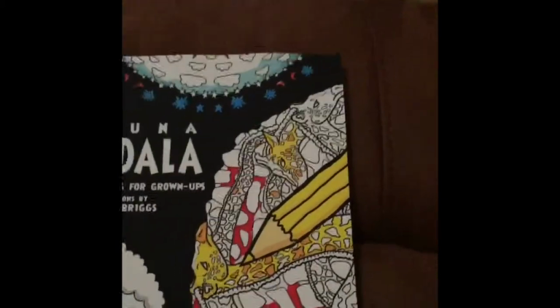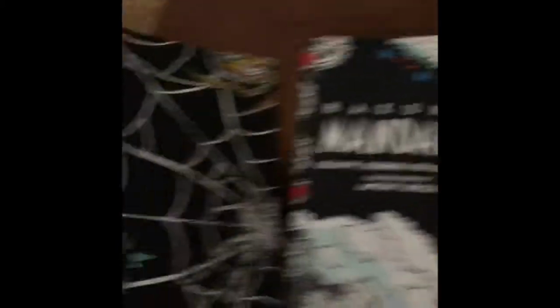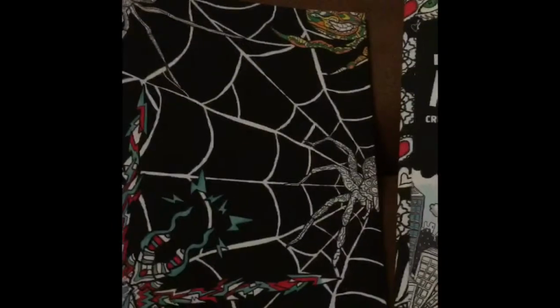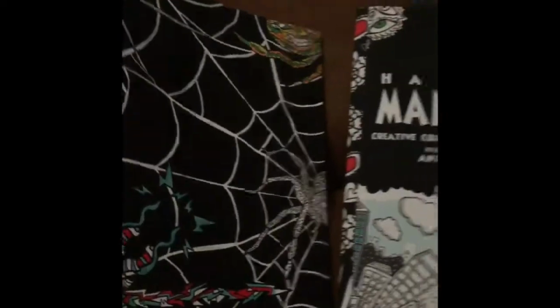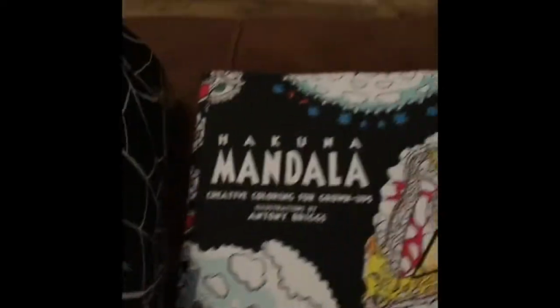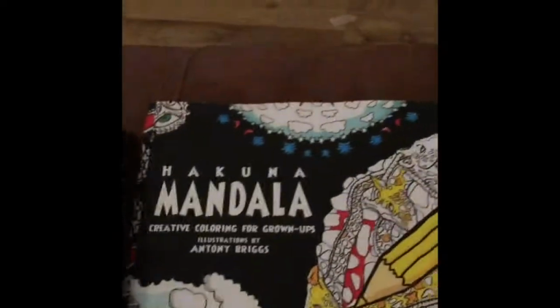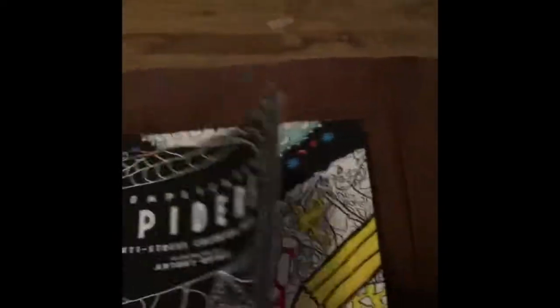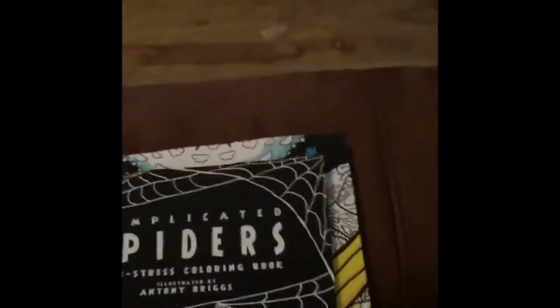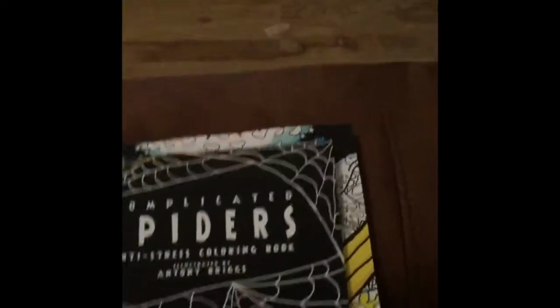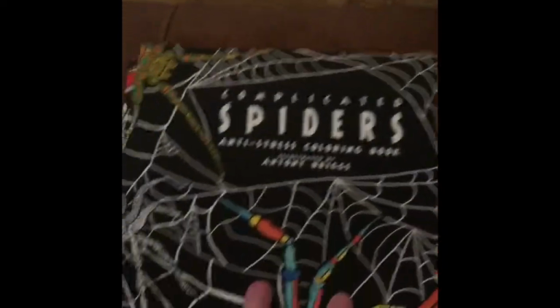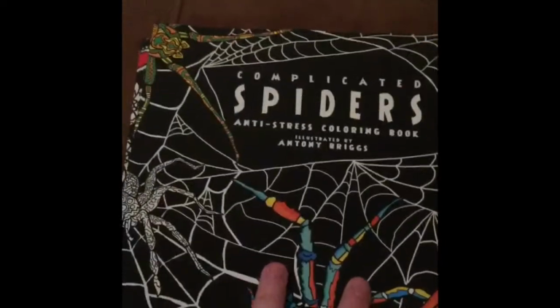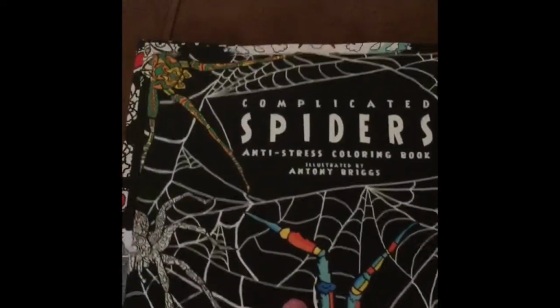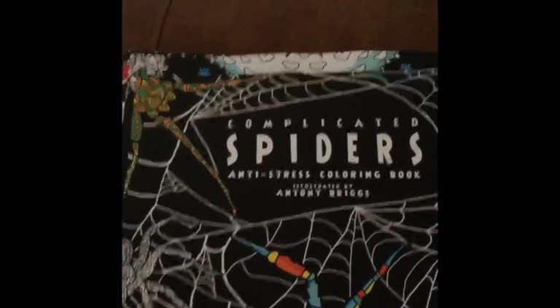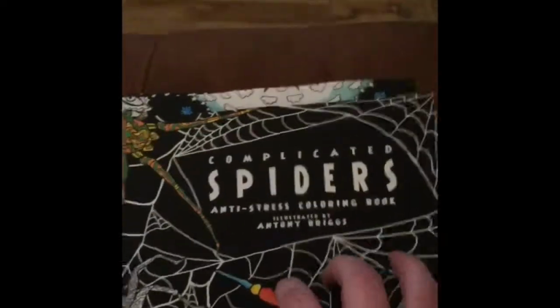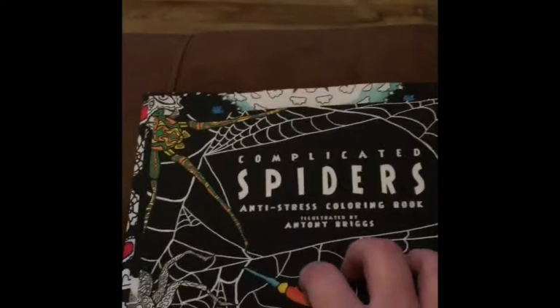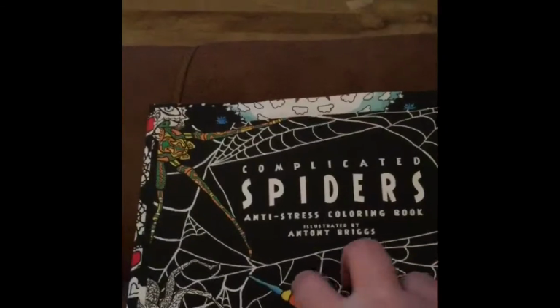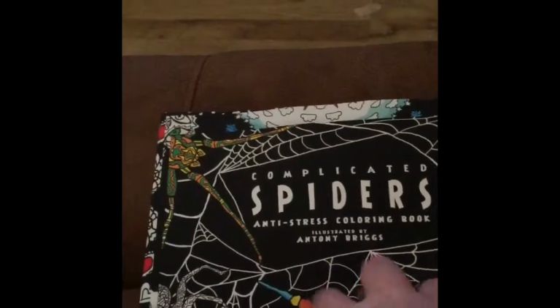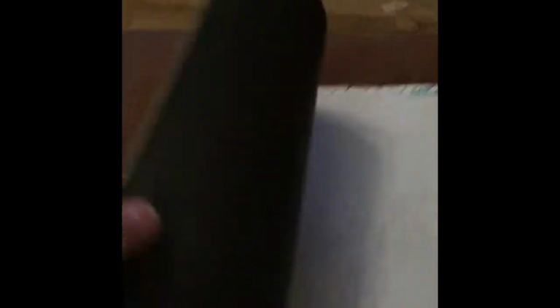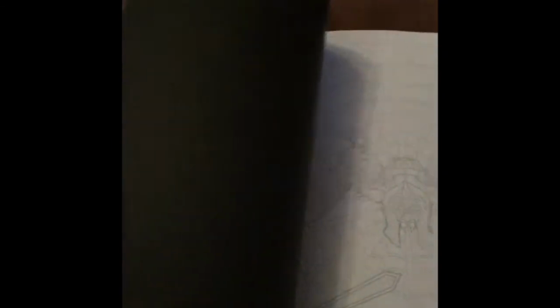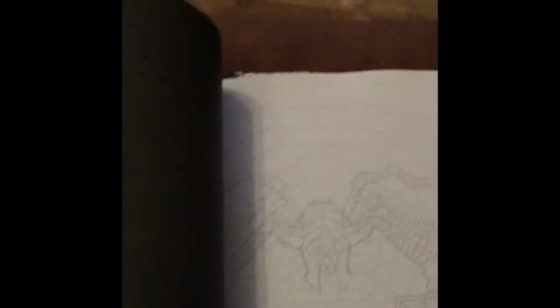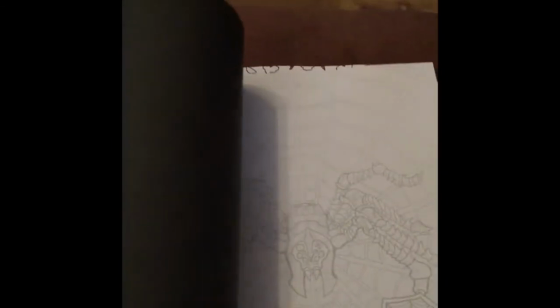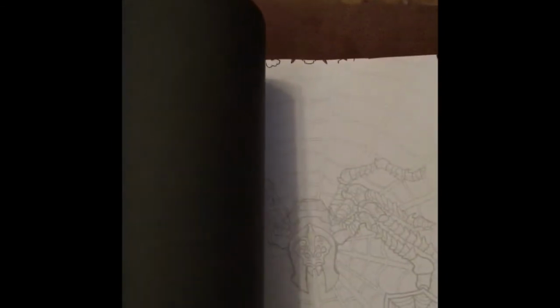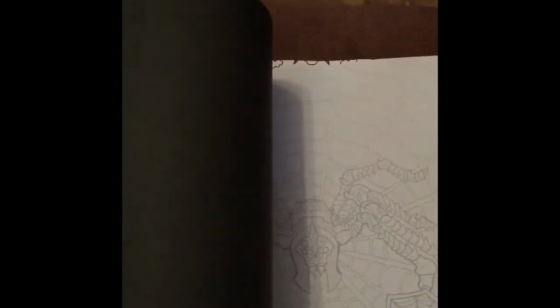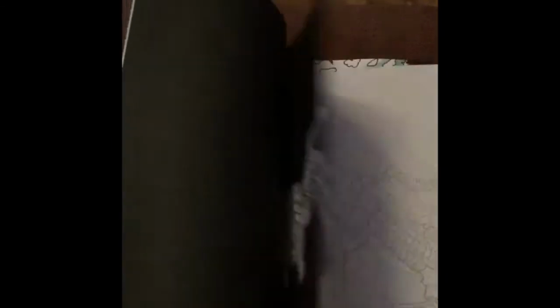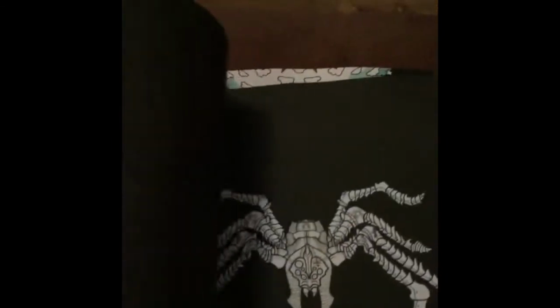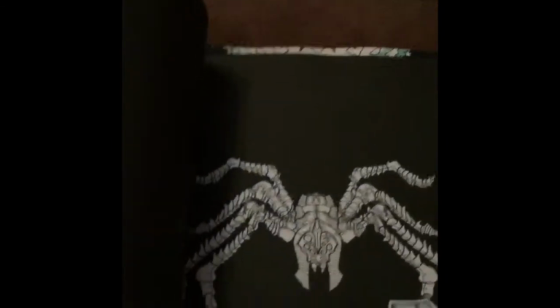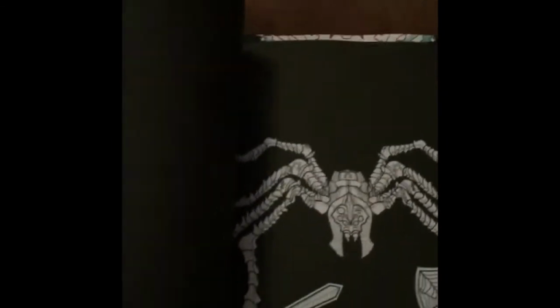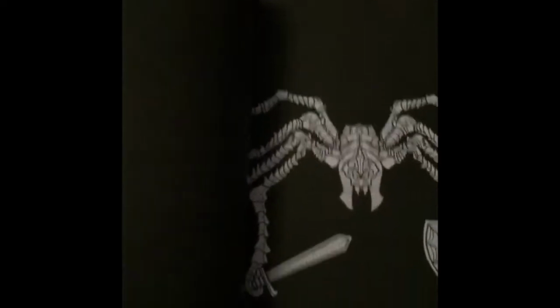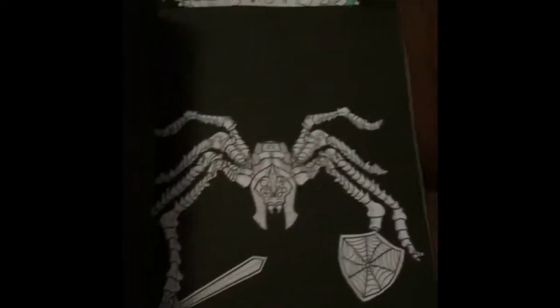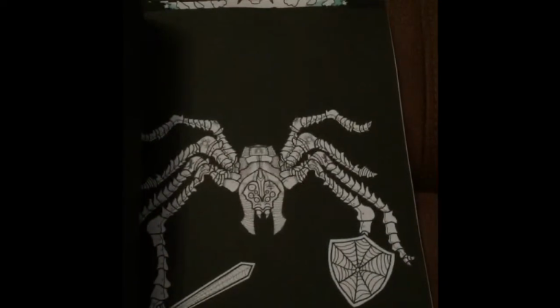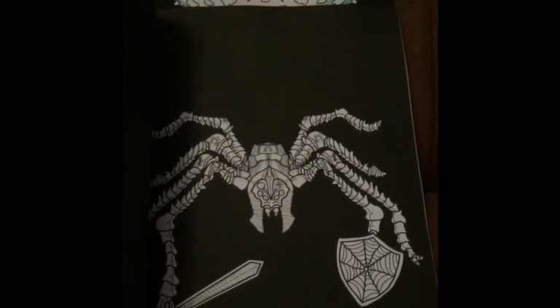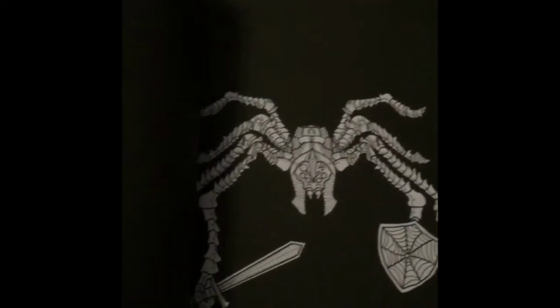I have to say, as much as I will colour them, I am a bit disappointed with how the pictures are inside. It's very peculiar because you seem to have a picture on the black page.